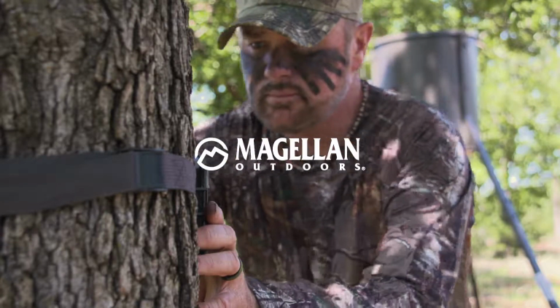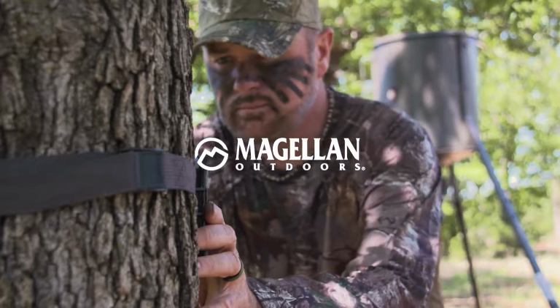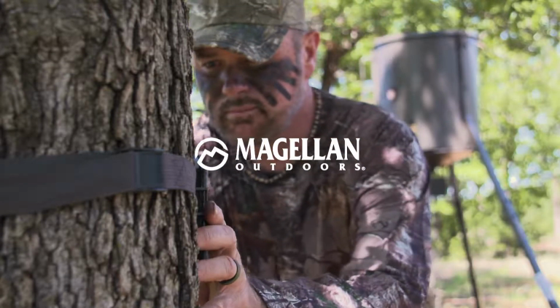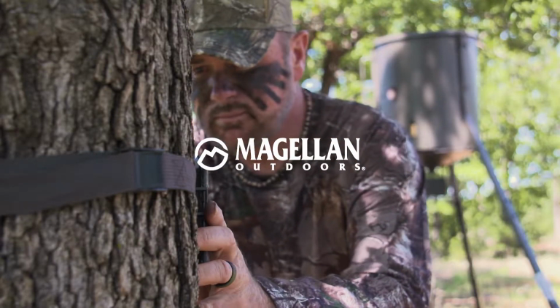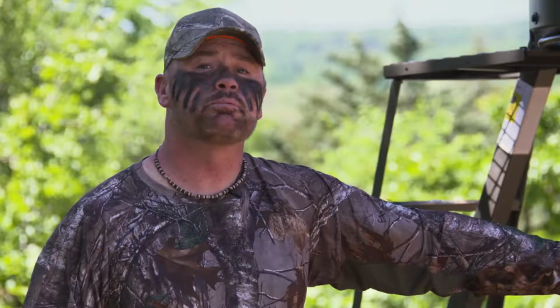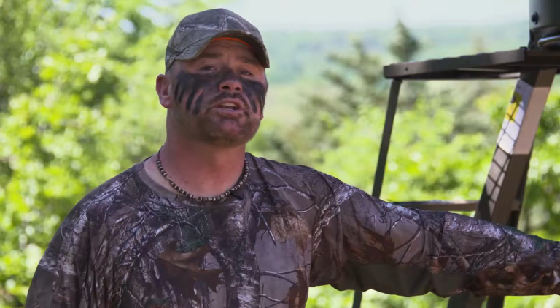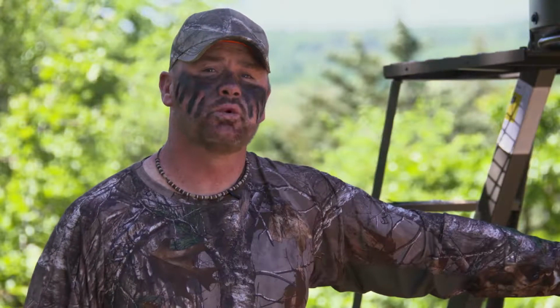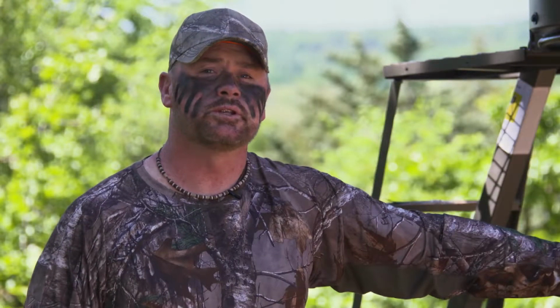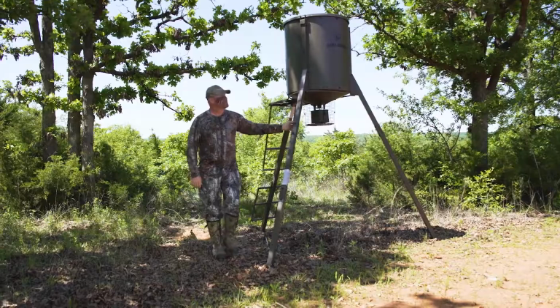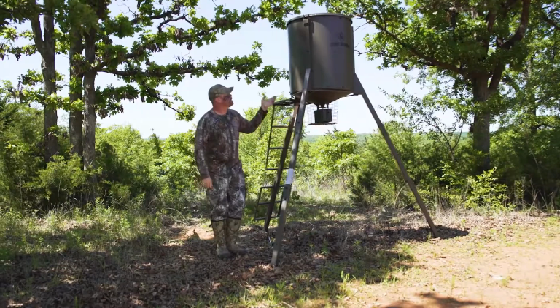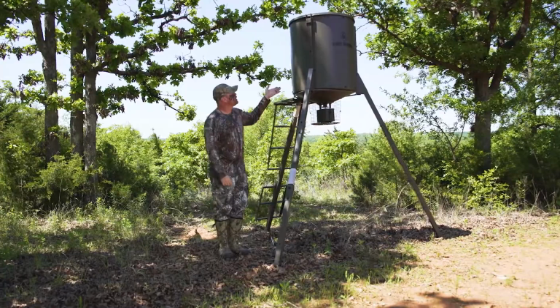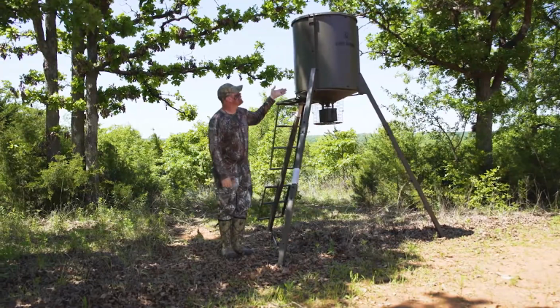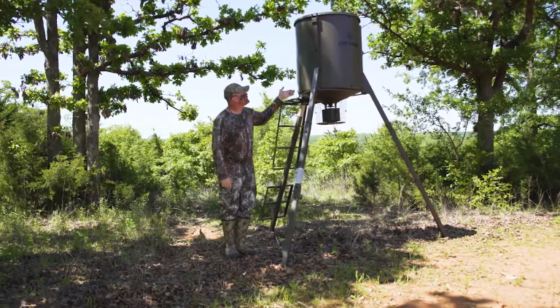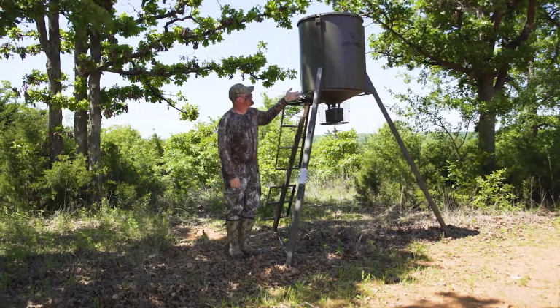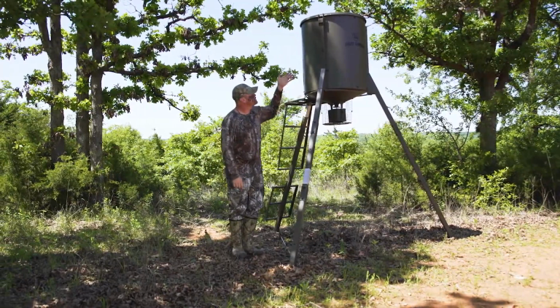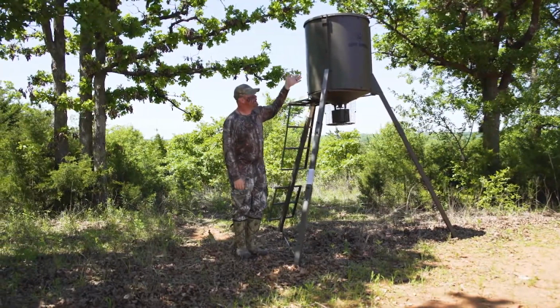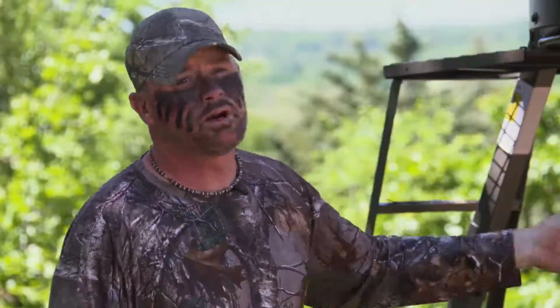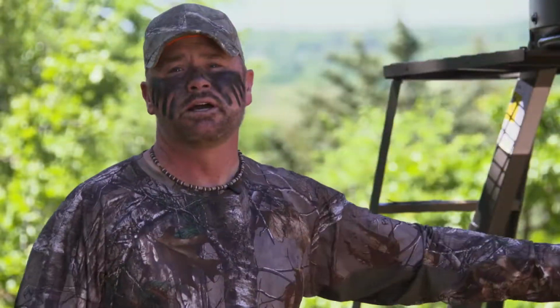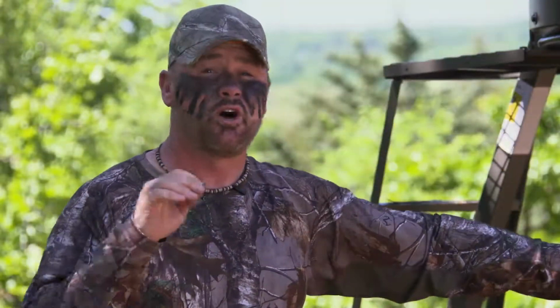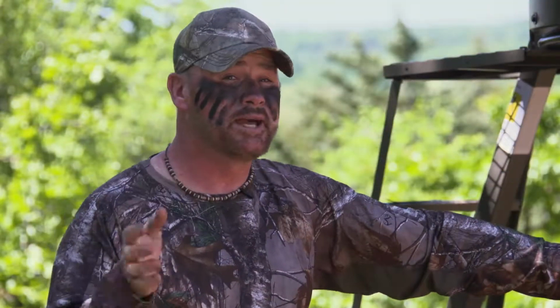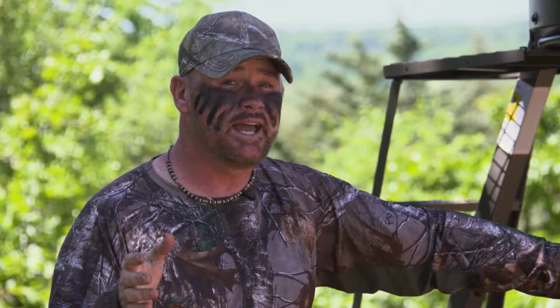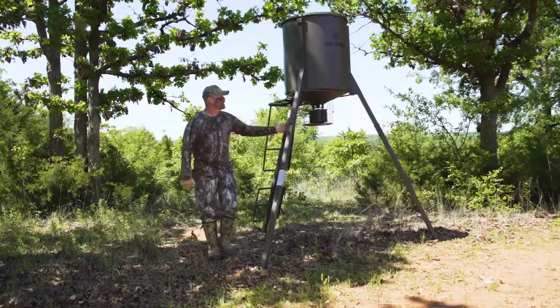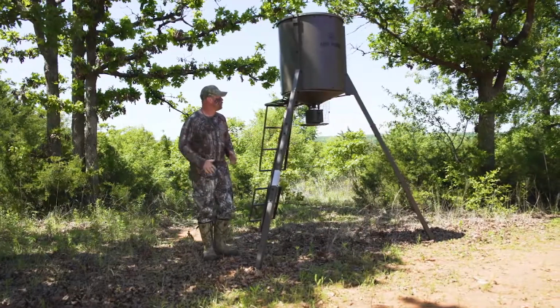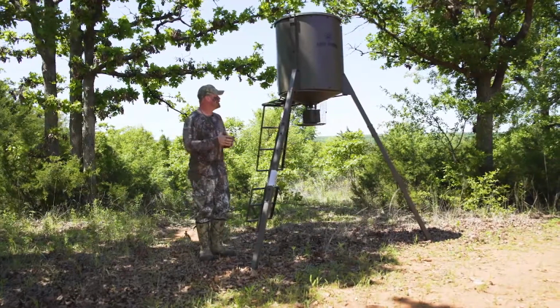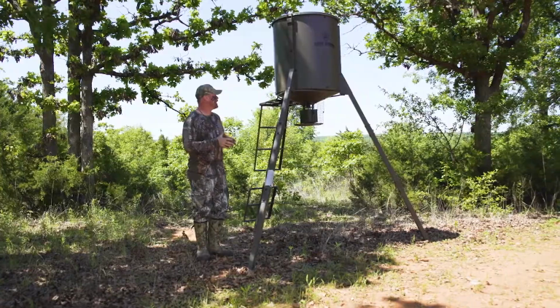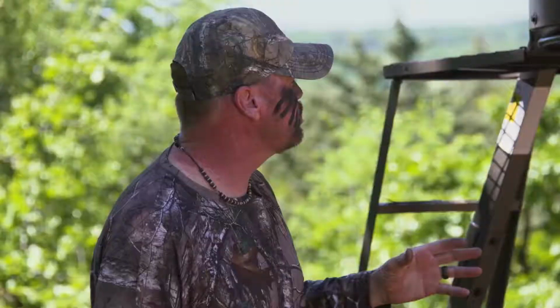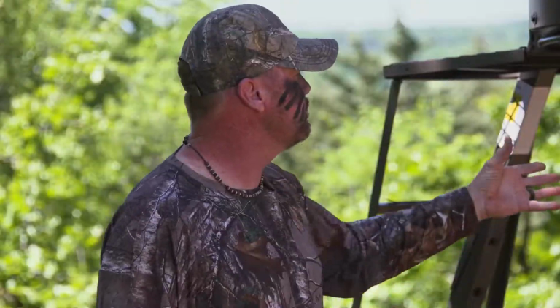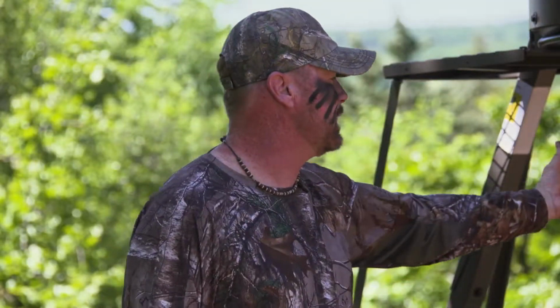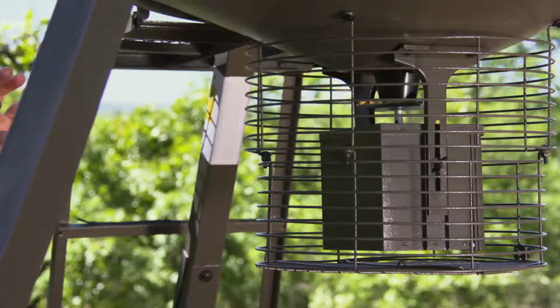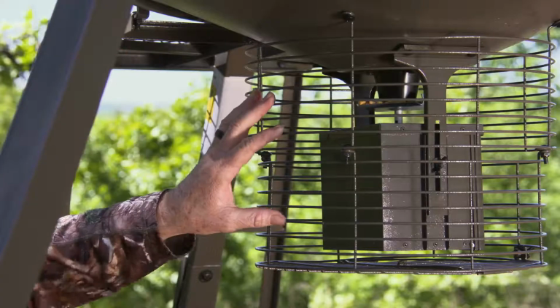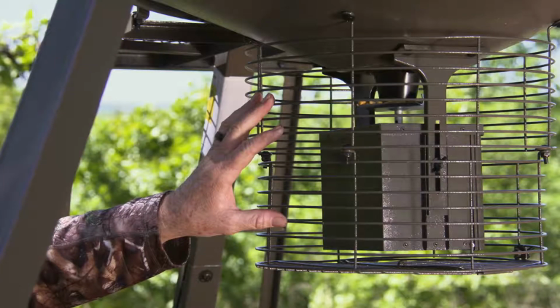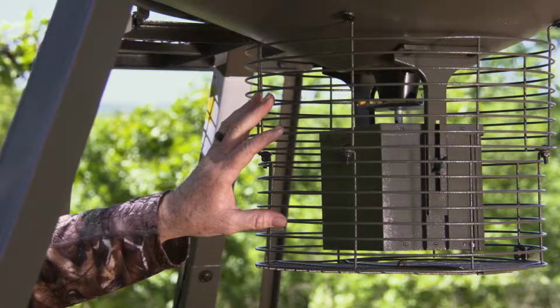Hey guys, Jeff Danker here with Buck Benchers The Woodsman. Today I want to talk to you about this feeder right here. It's the Game Winner called the Big A. A couple points that it has — one of the big points is it's rodent free.